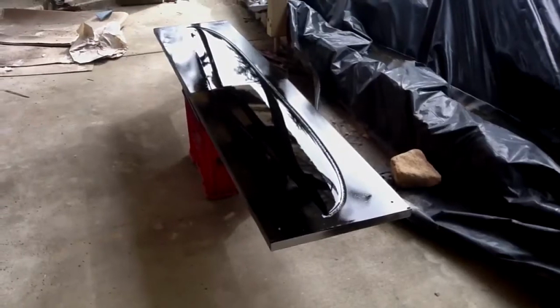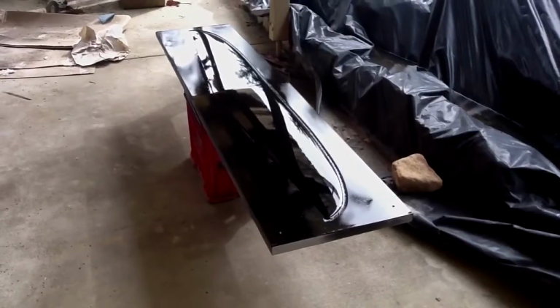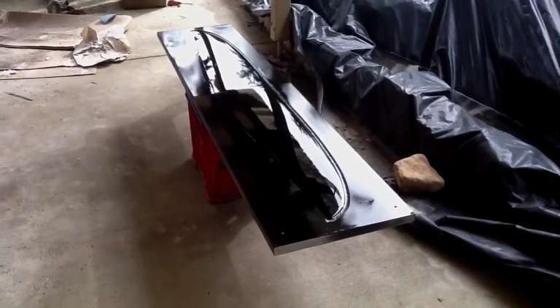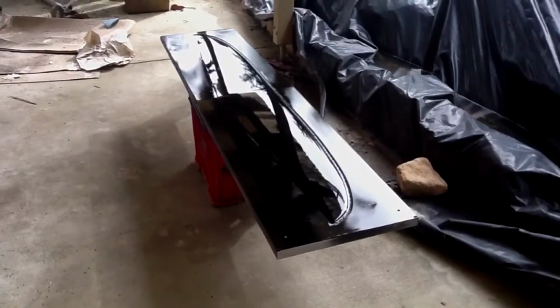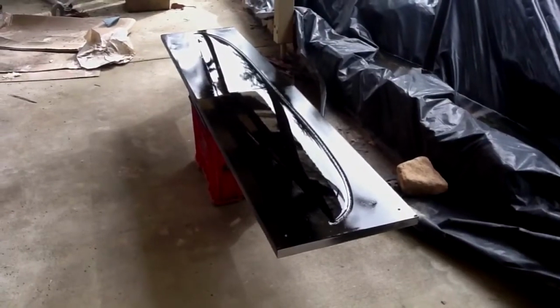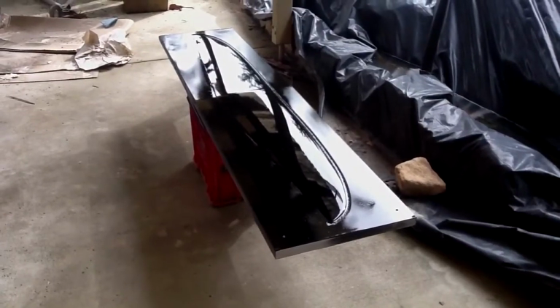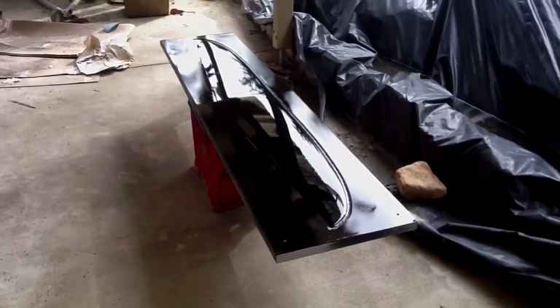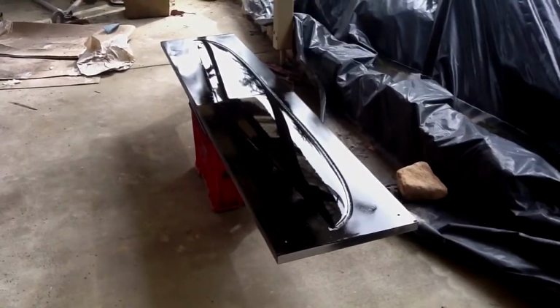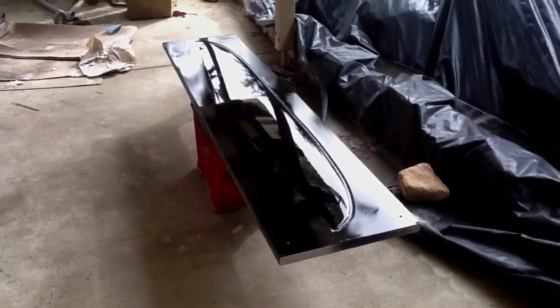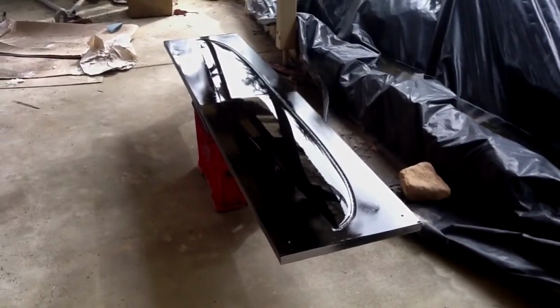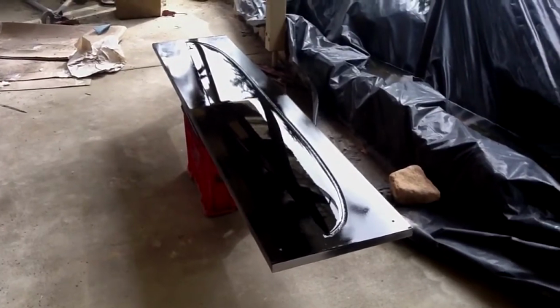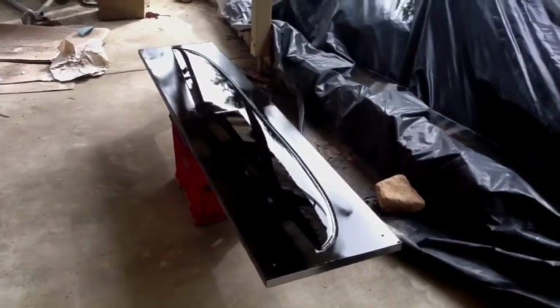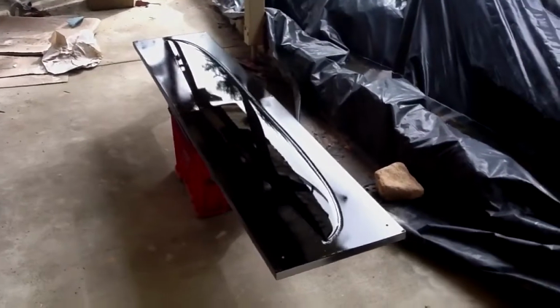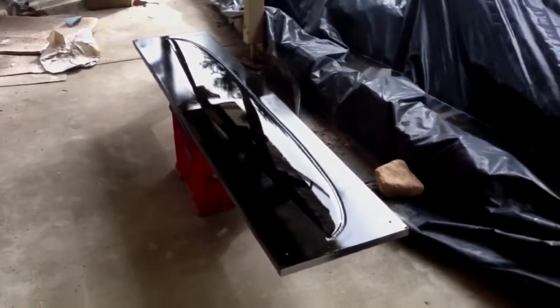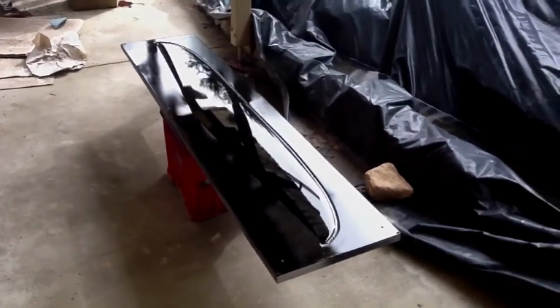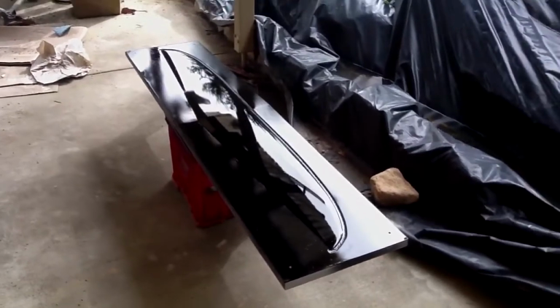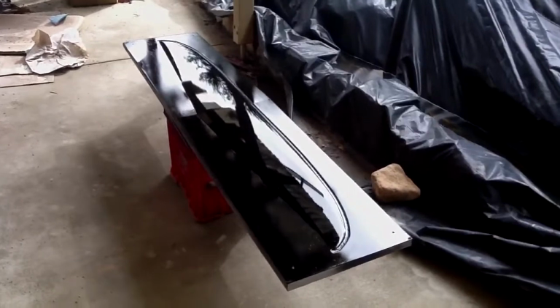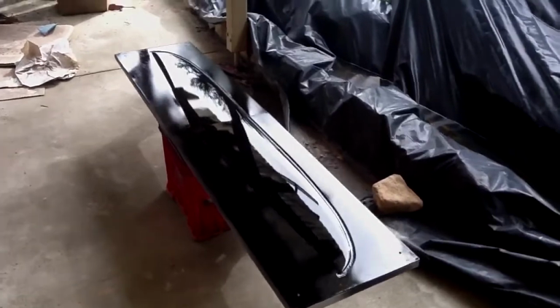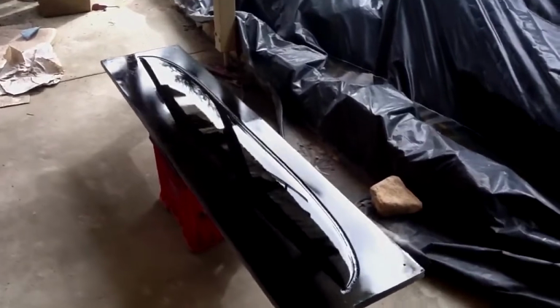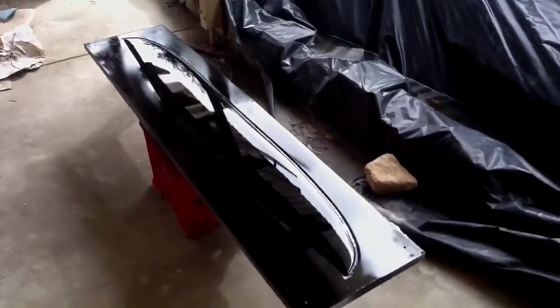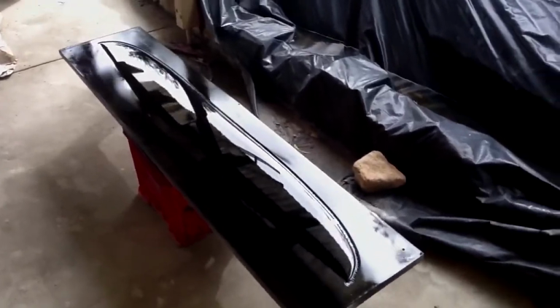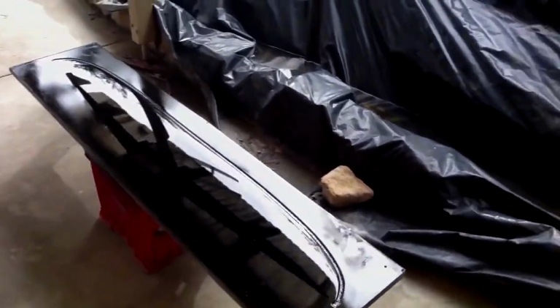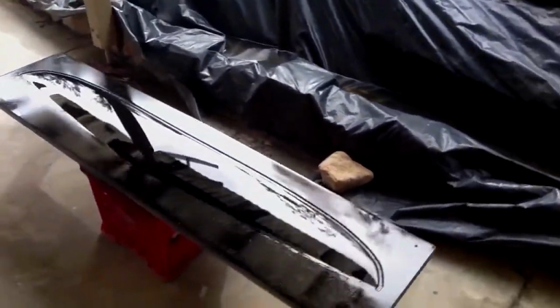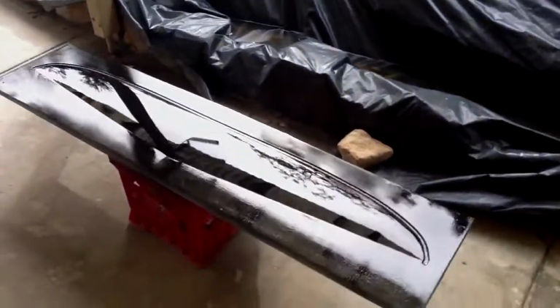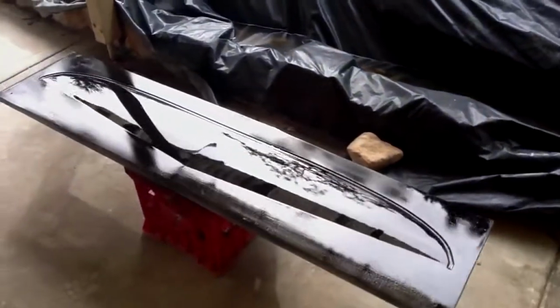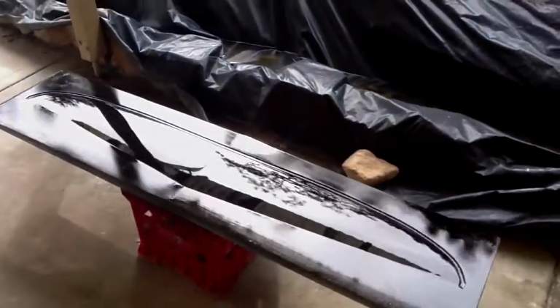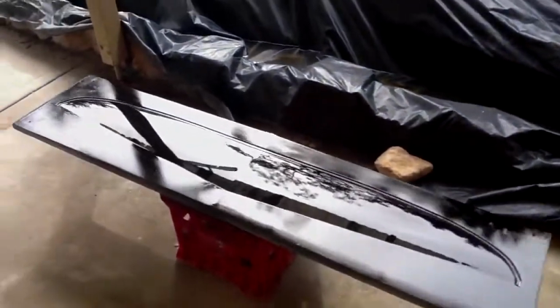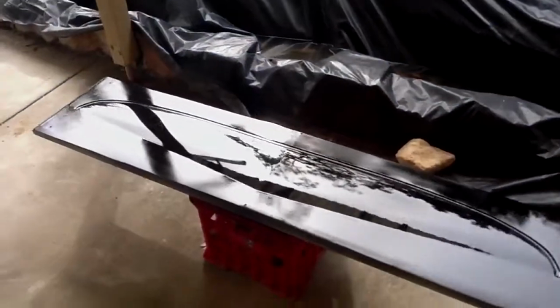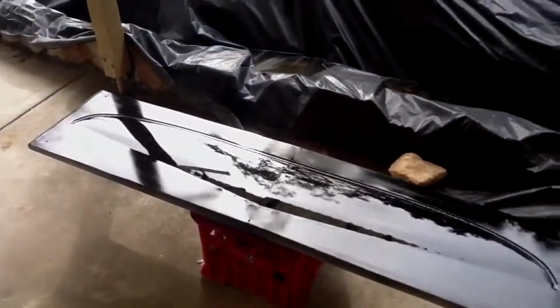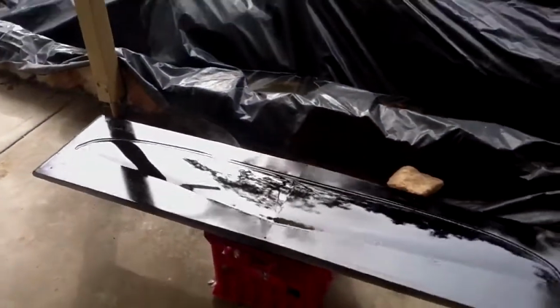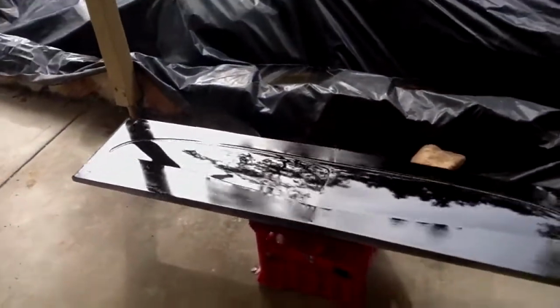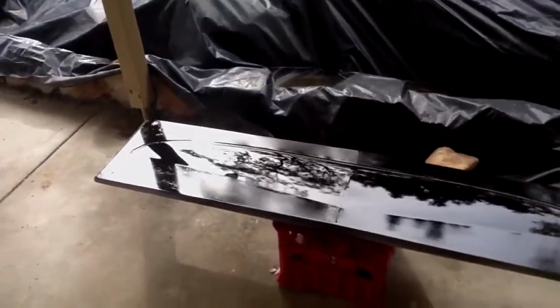Here we are, Warhead build number four. Just put a bit of two-pack on the plugs. Everything came up pretty shiny and sweet.